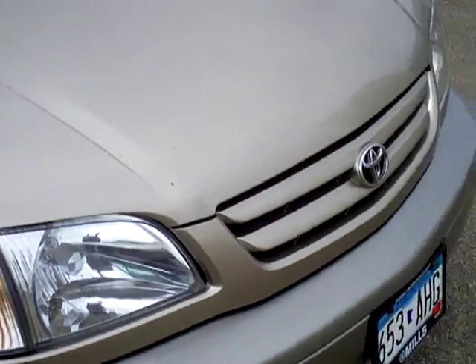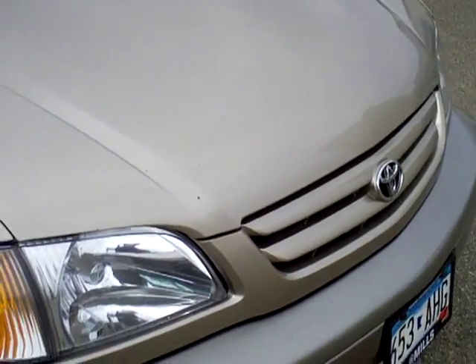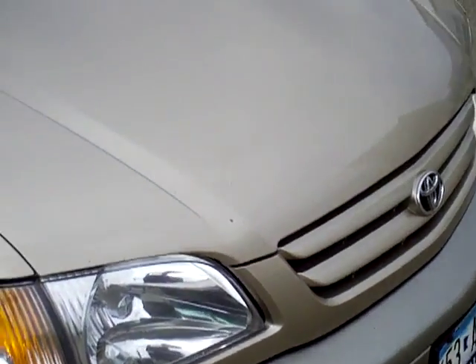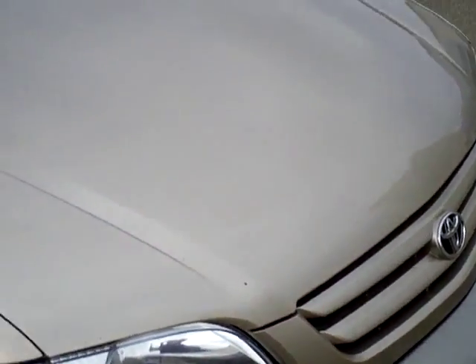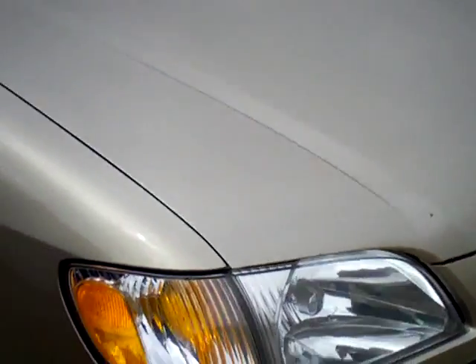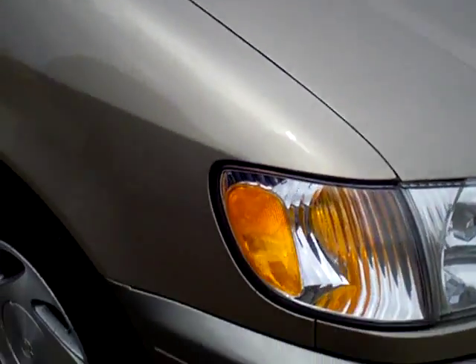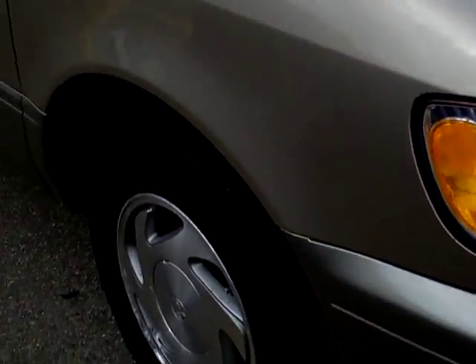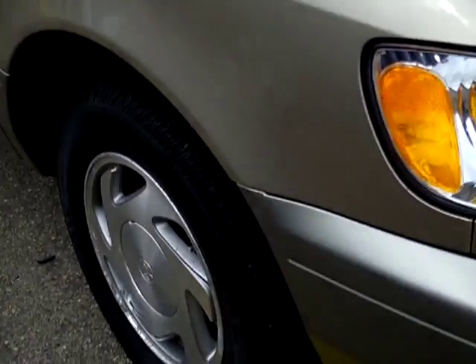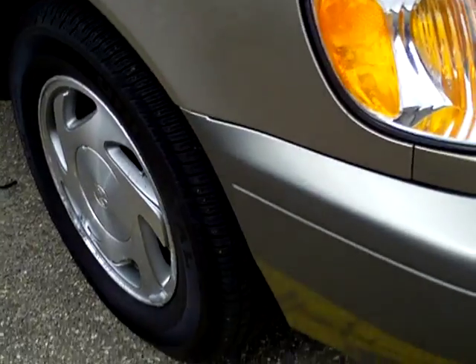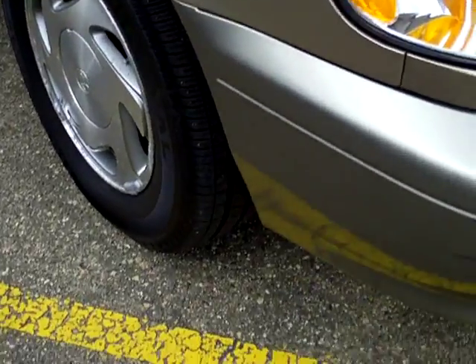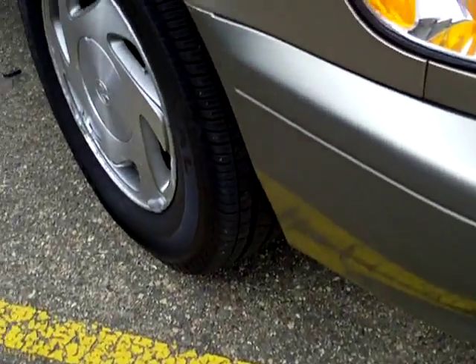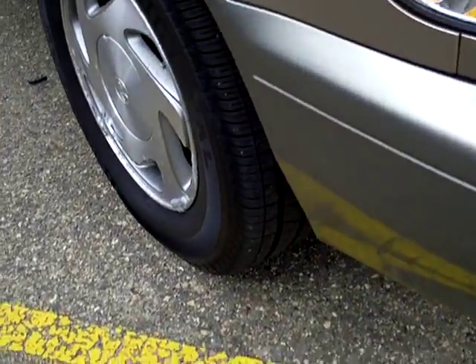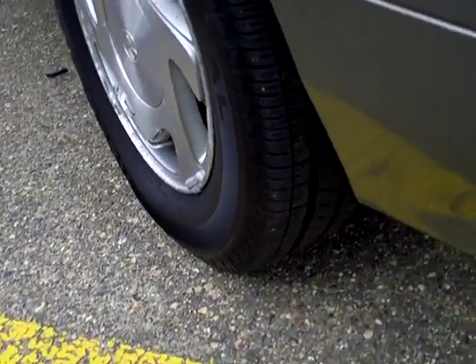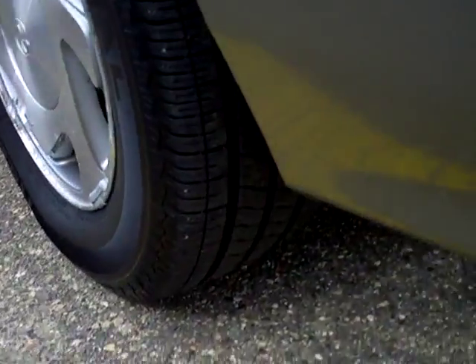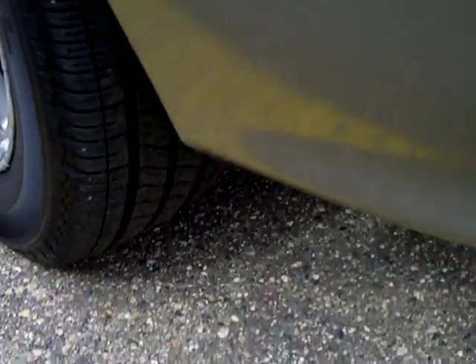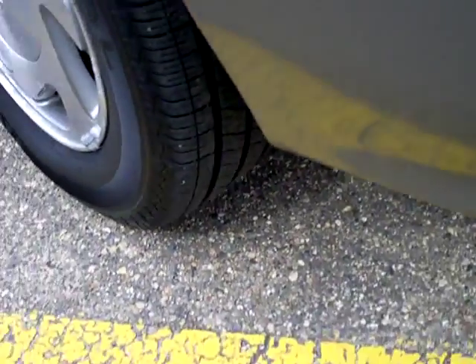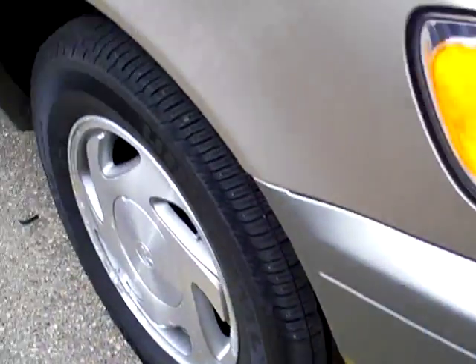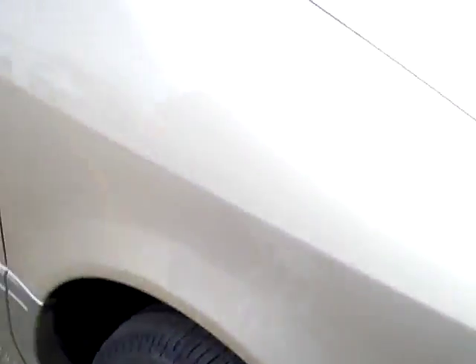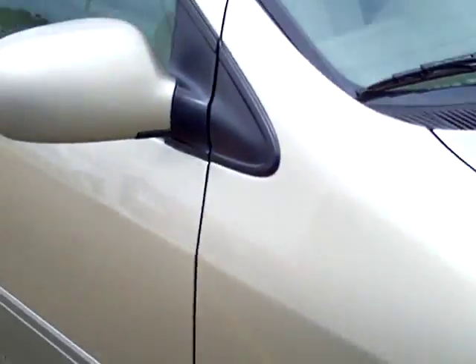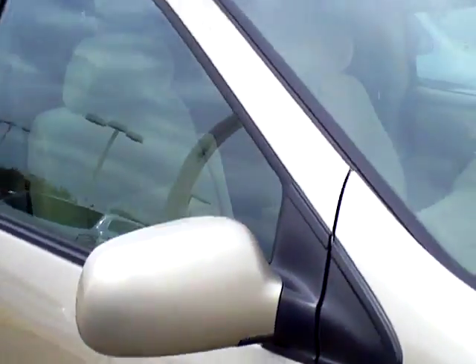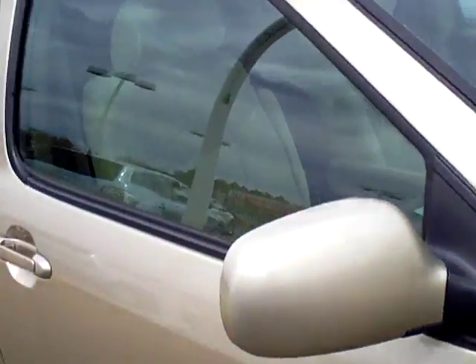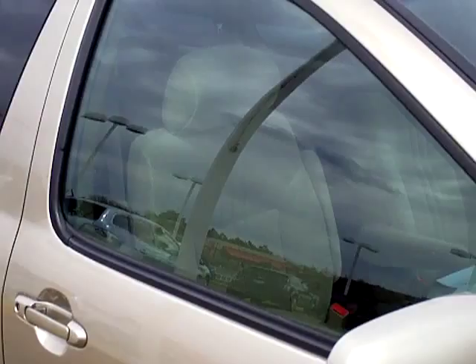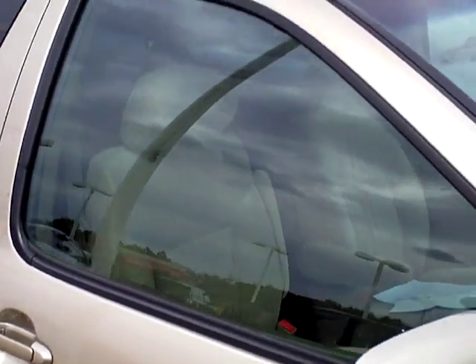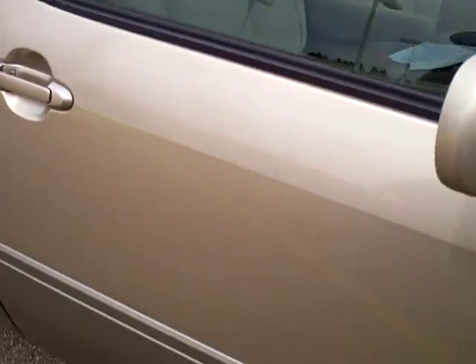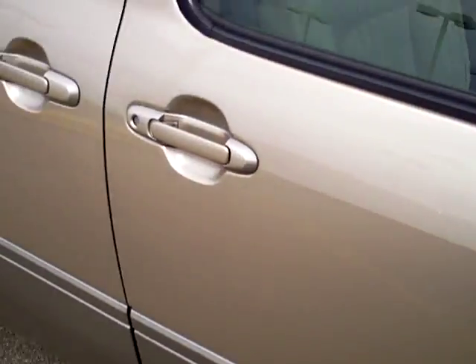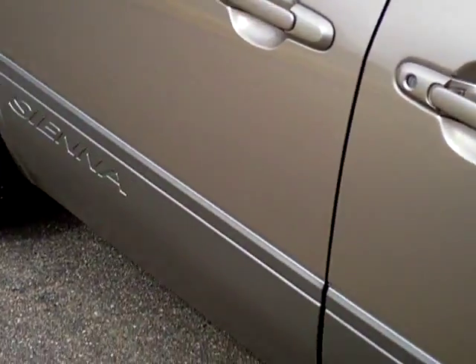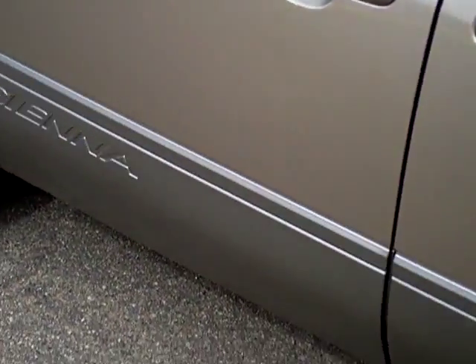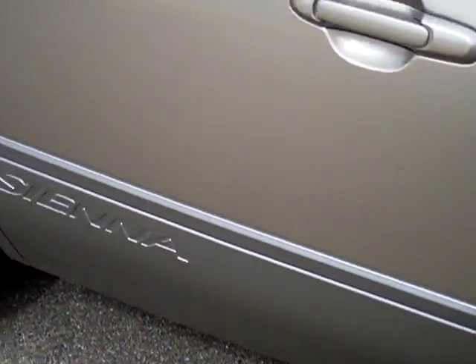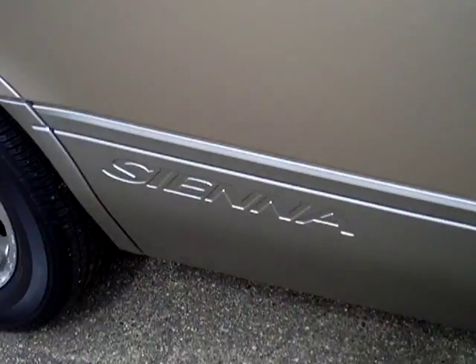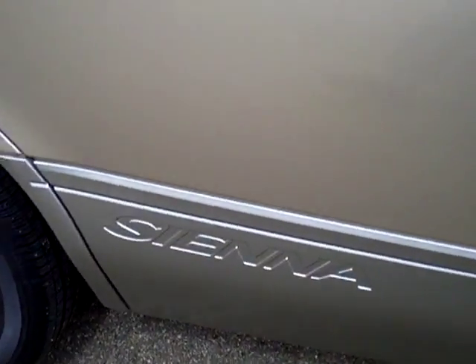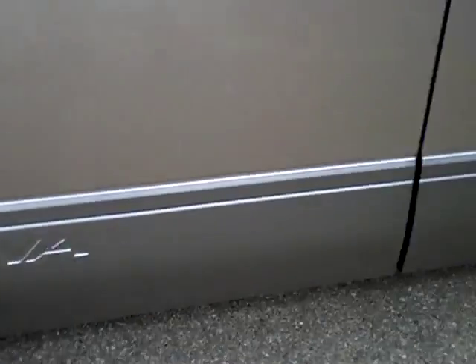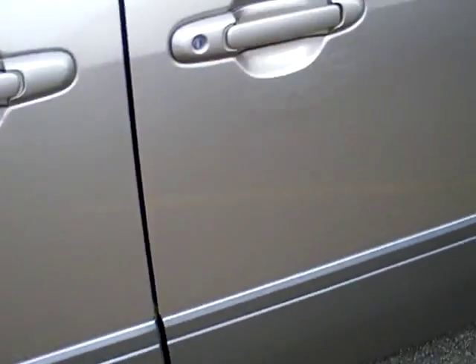Got some chips on the front and the hood down there. That tire looks great. It's kind of a little dark cloudy day today. Sienna back down there.